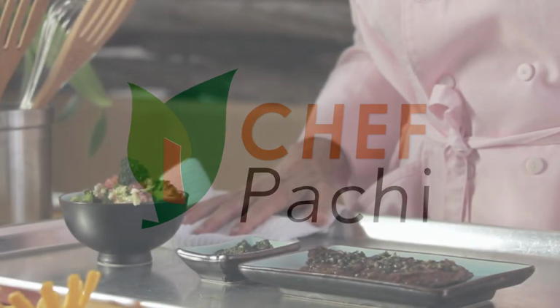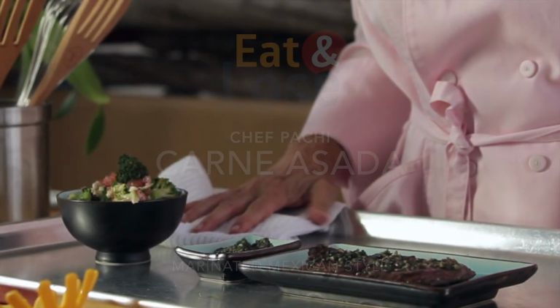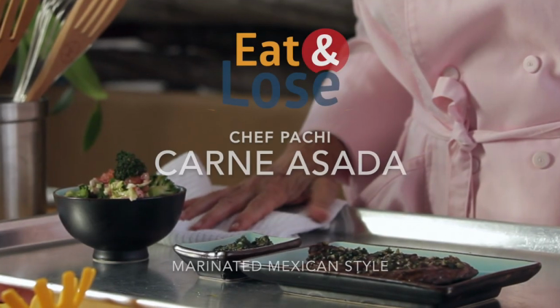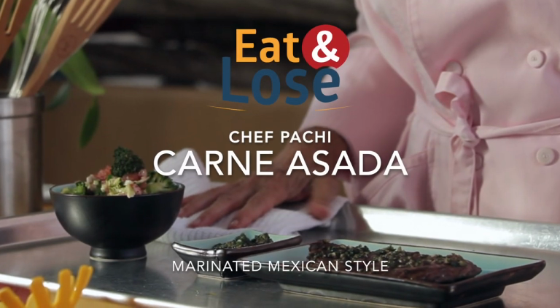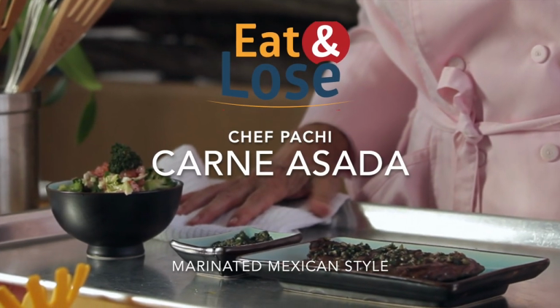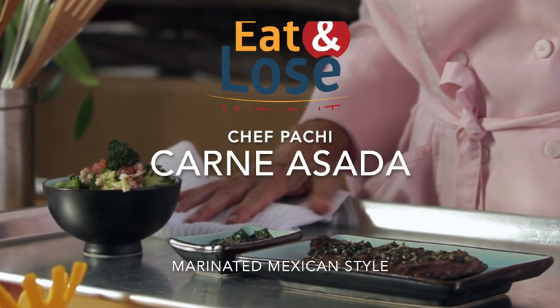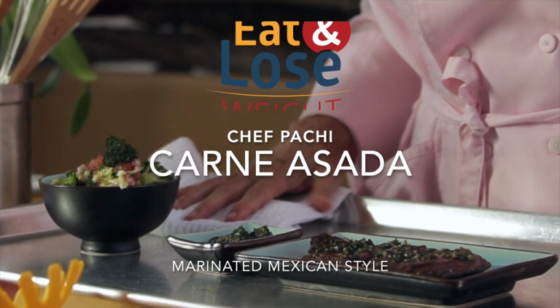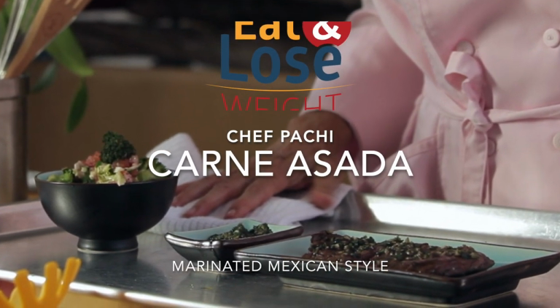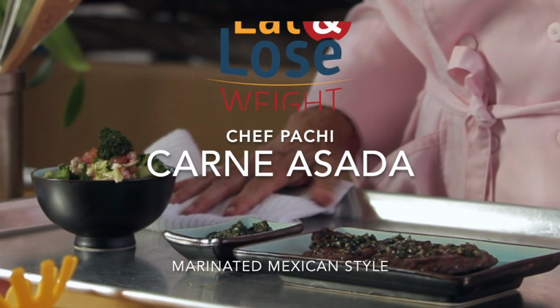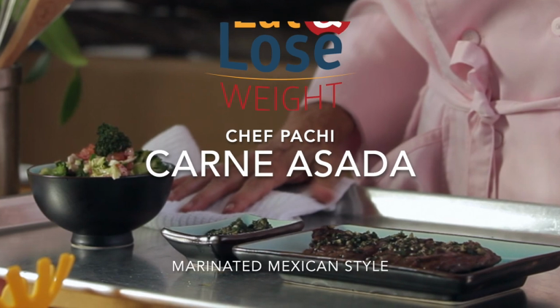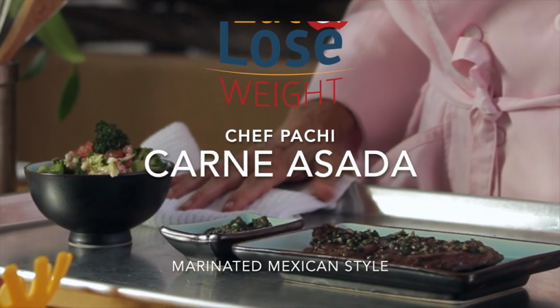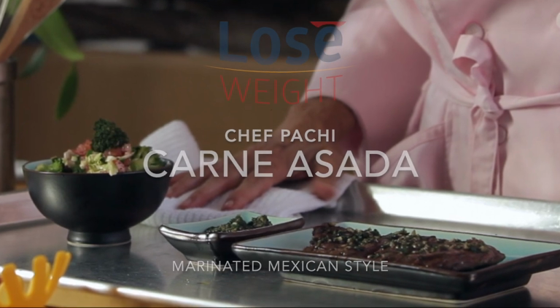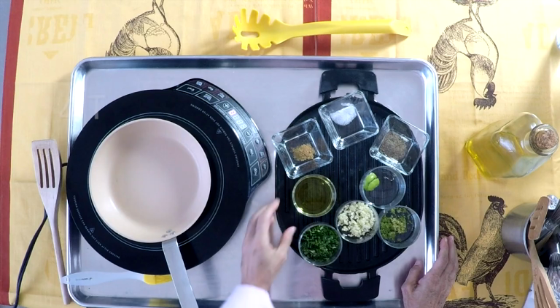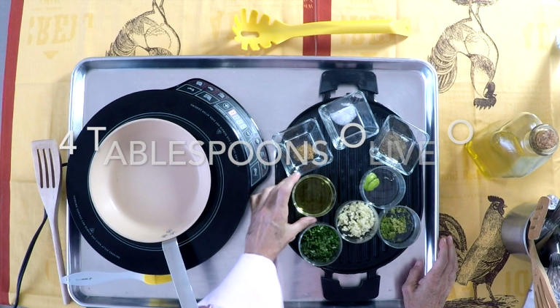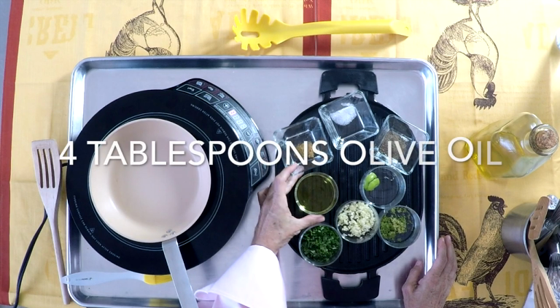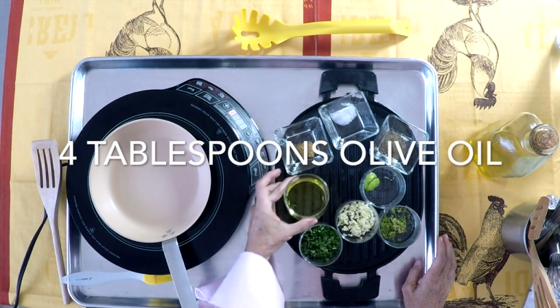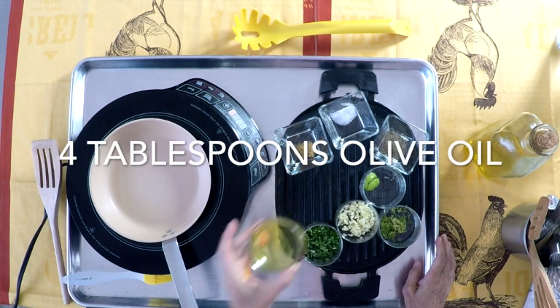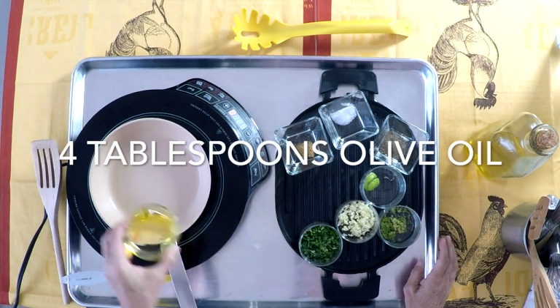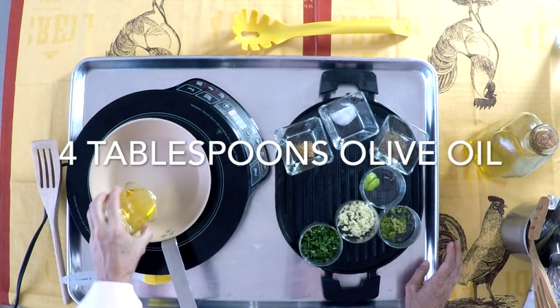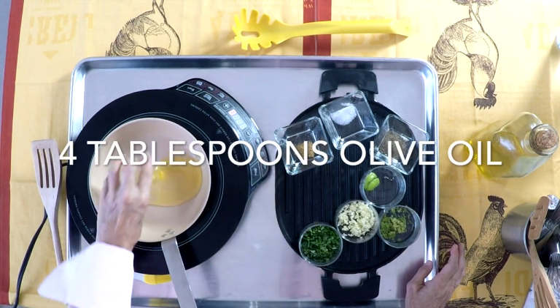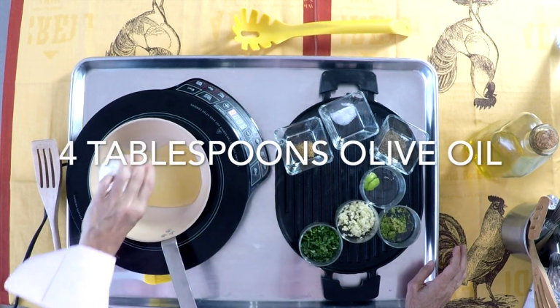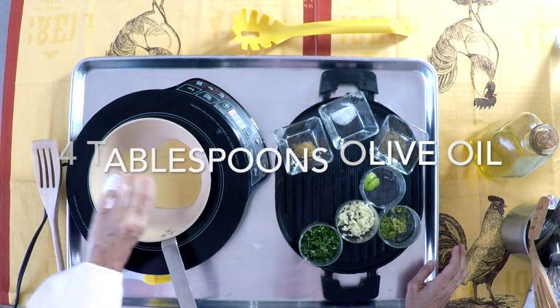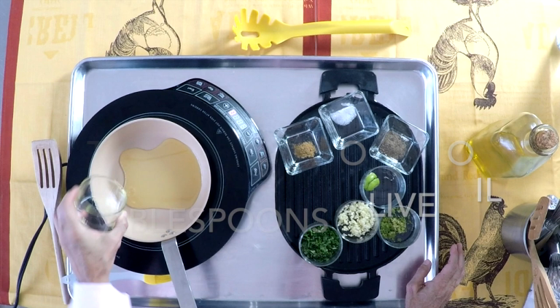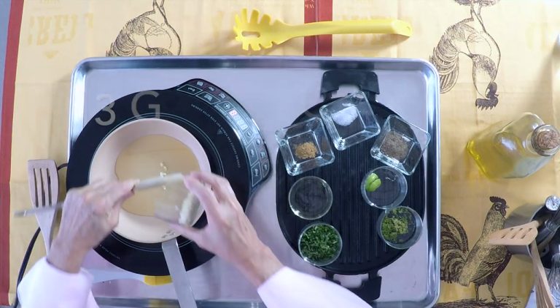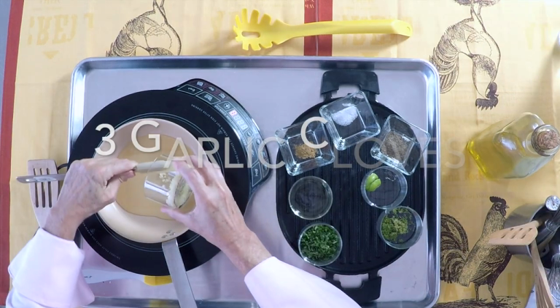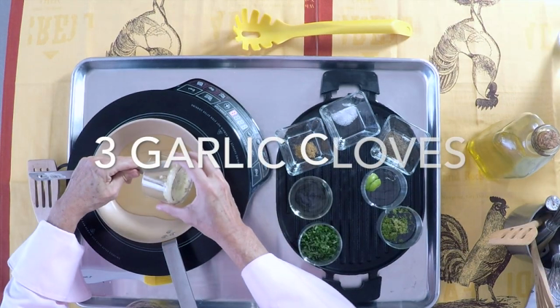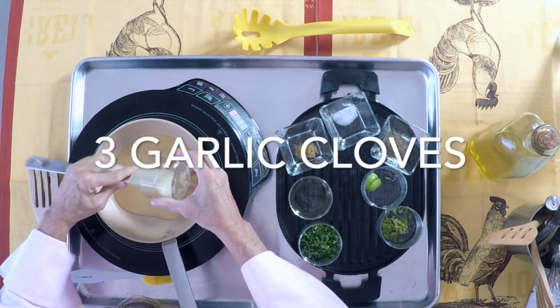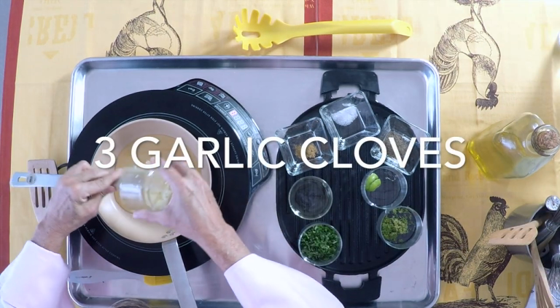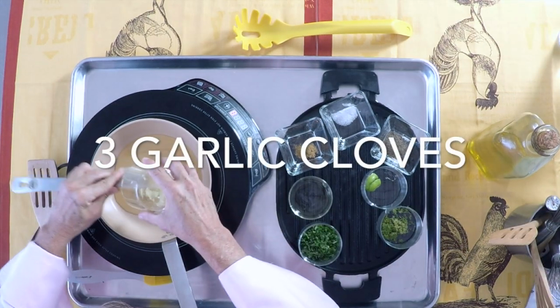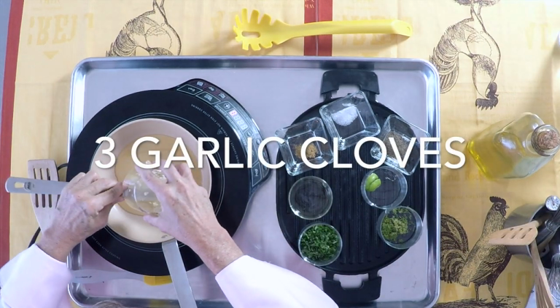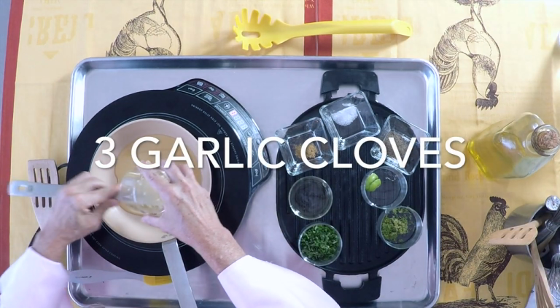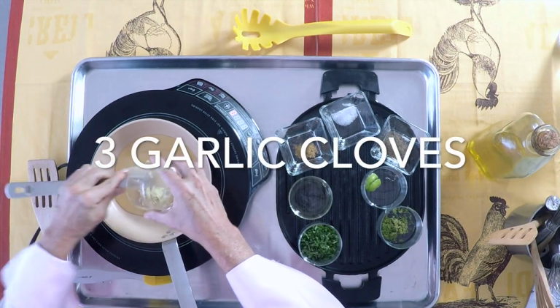The secret to Mexican carne asada. This is a delicious grilled beef with a seasoning you will love forever.